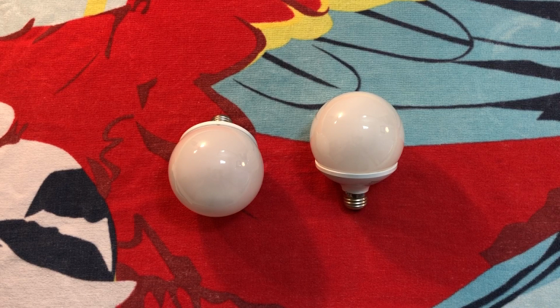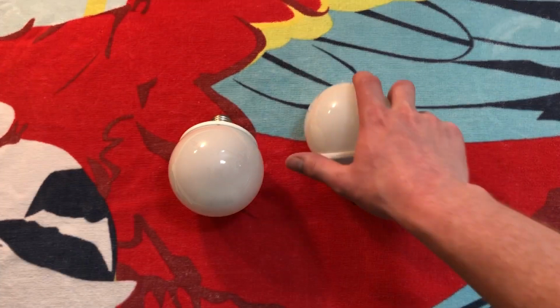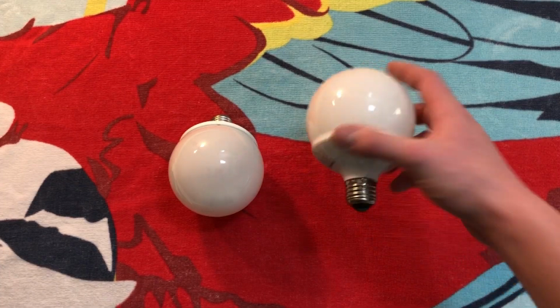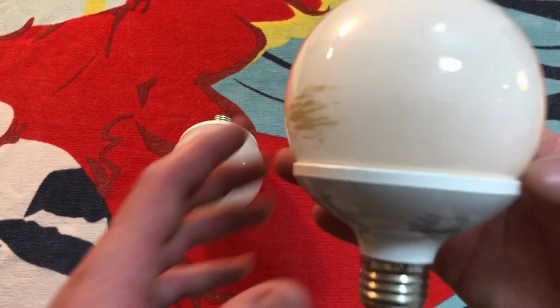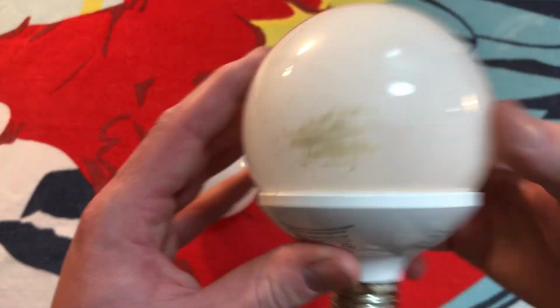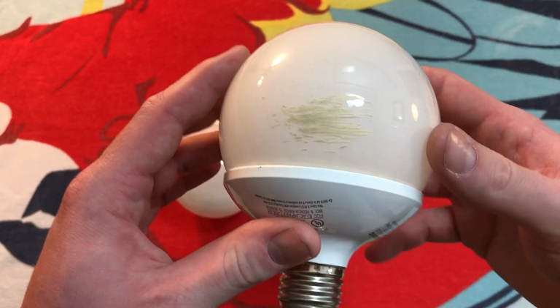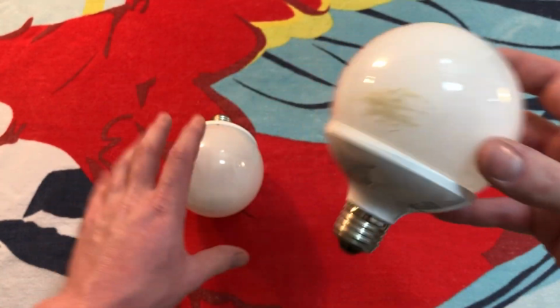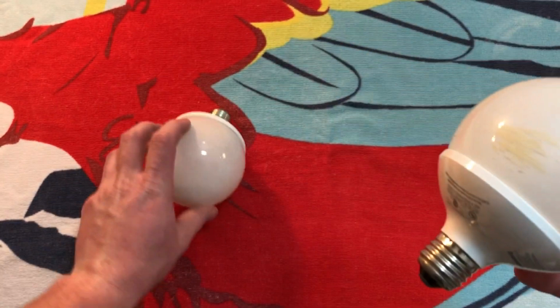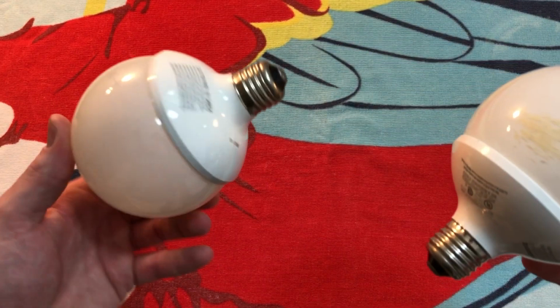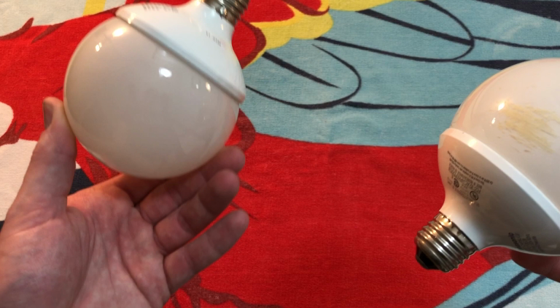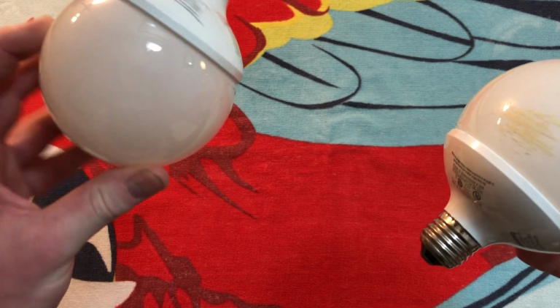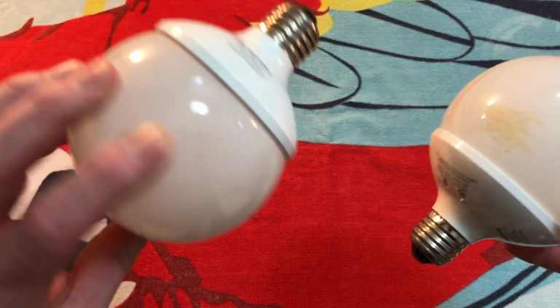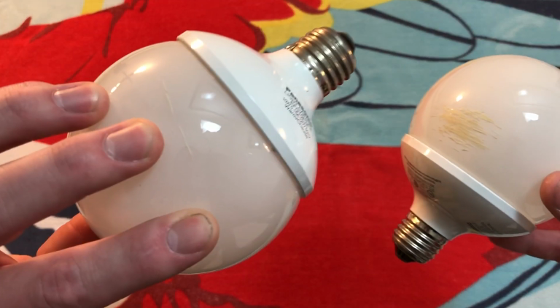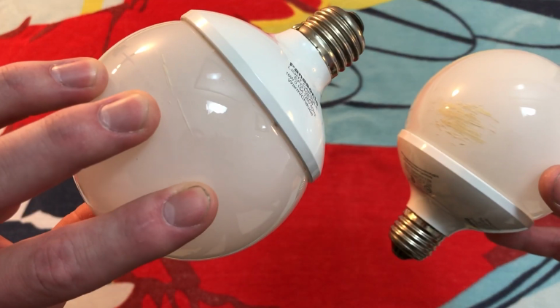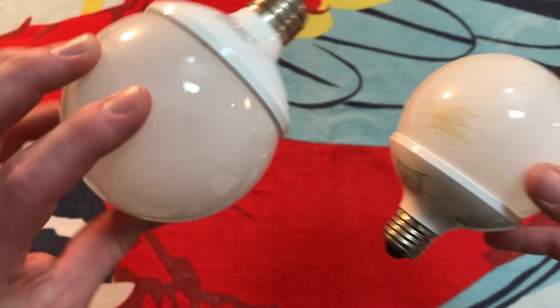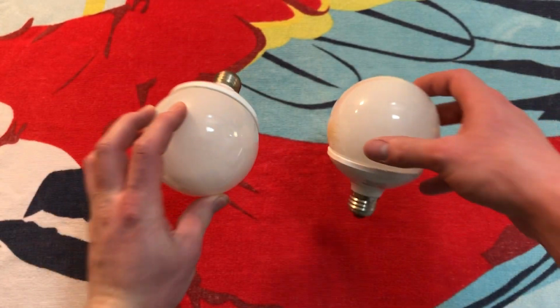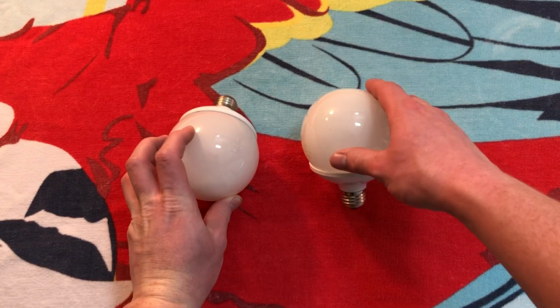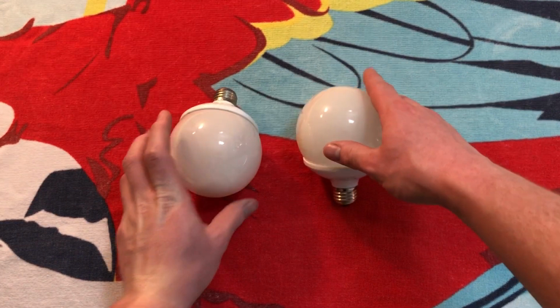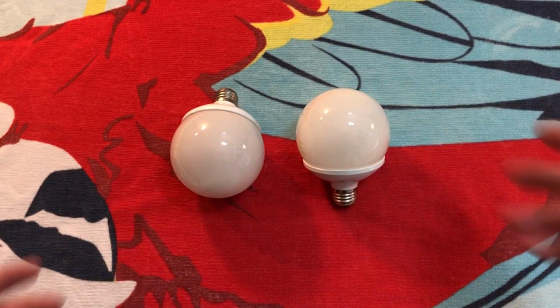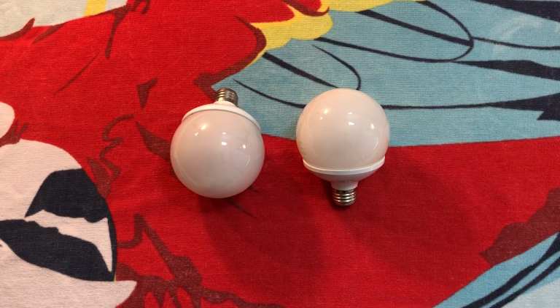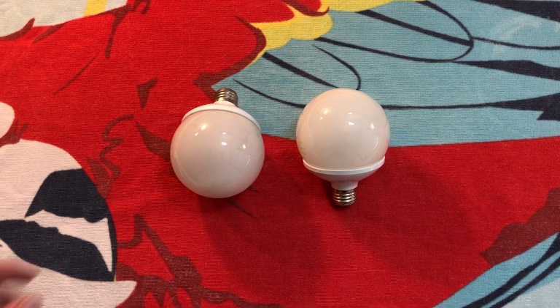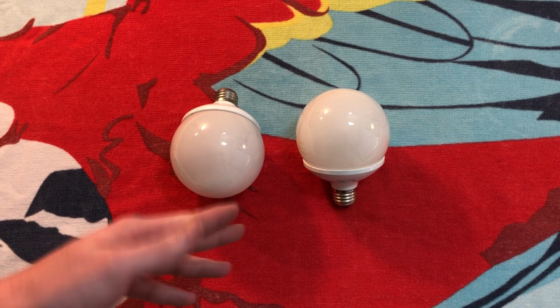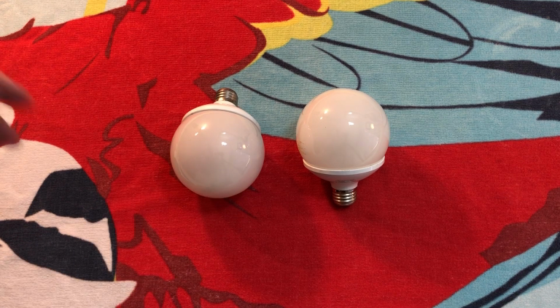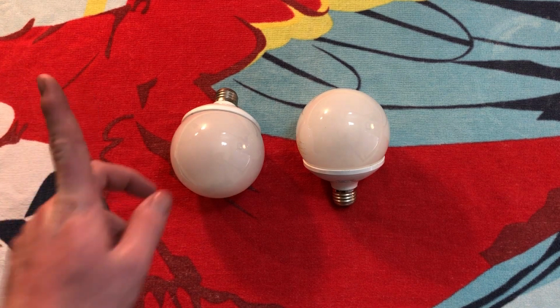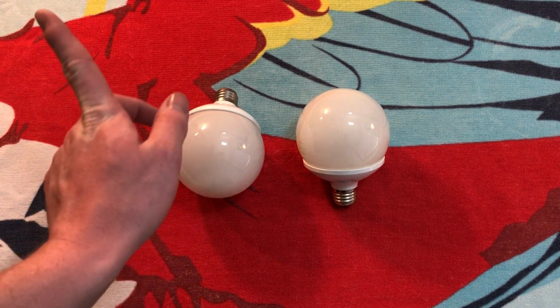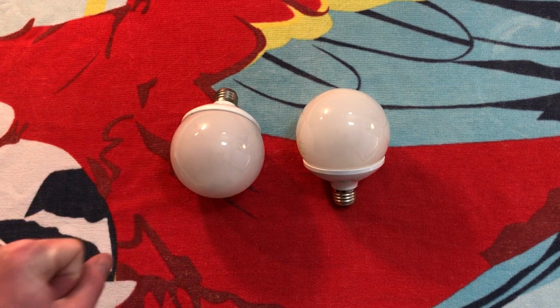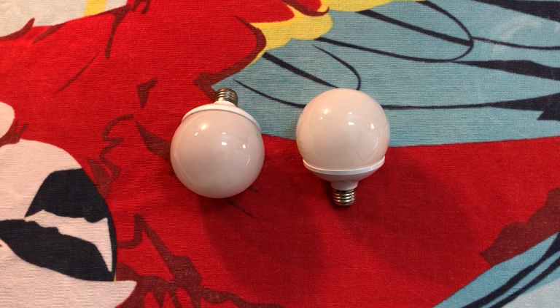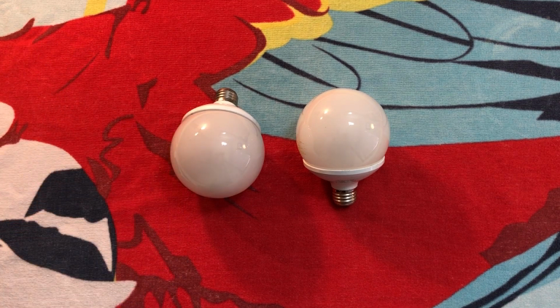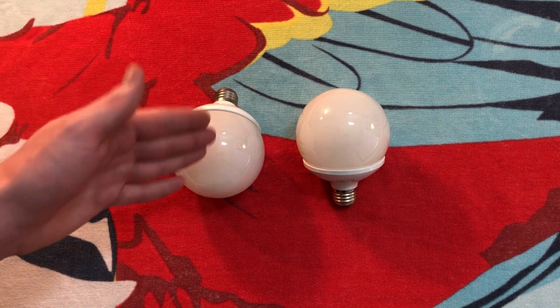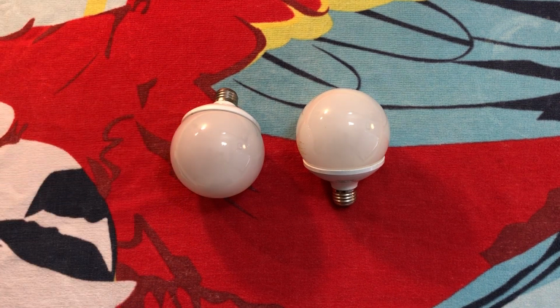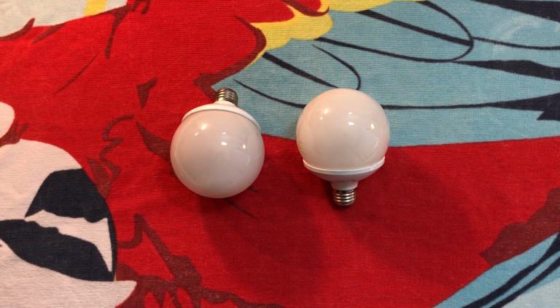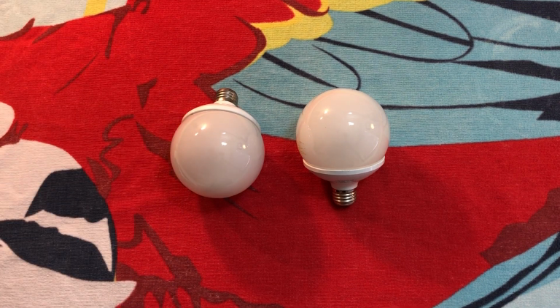They're not in the best condition — this one has some paint on it, and this one does too, just a little bit right there. But they both work just fine, and I'm actually using them for video lights right here. I replaced them just so I could share them with you.